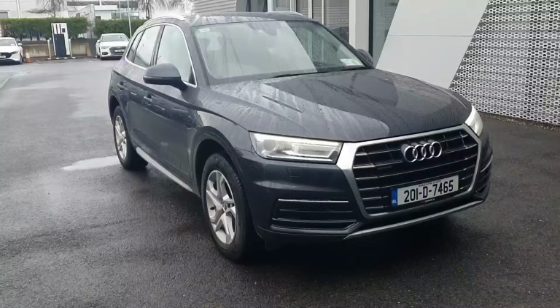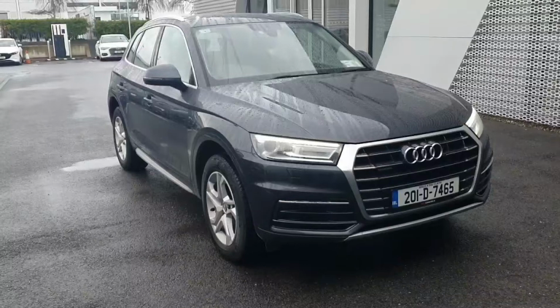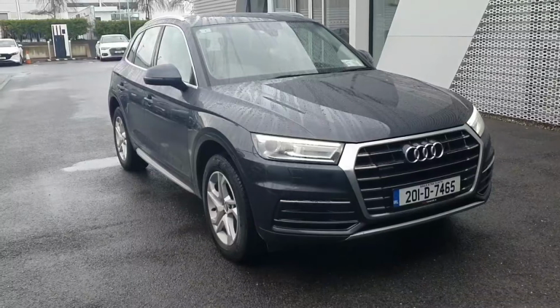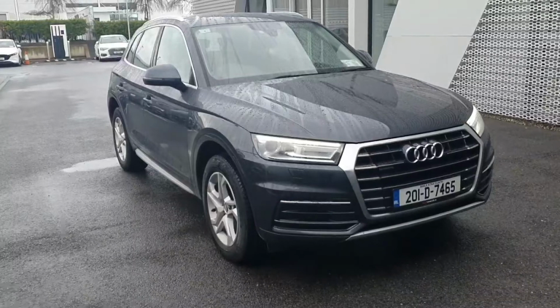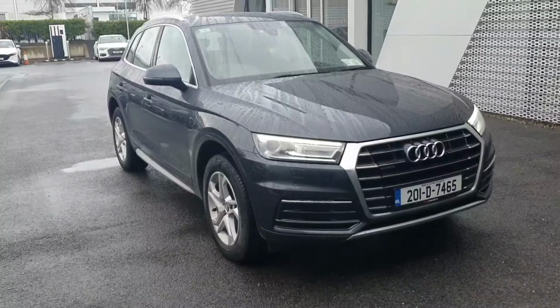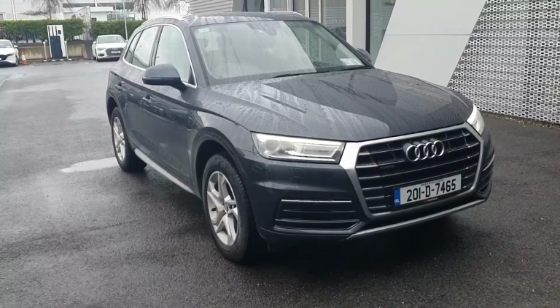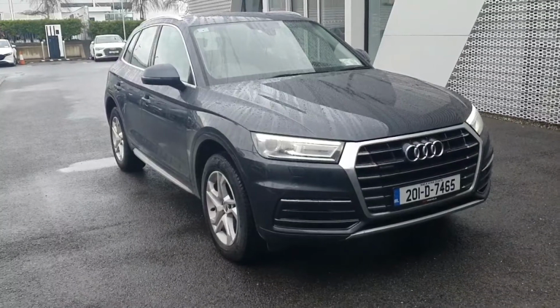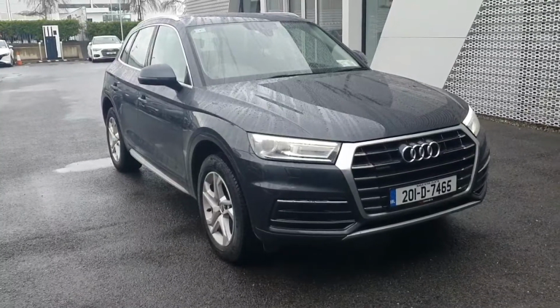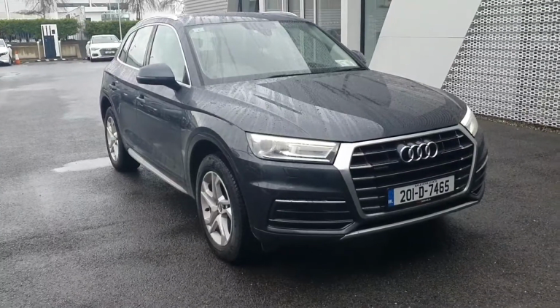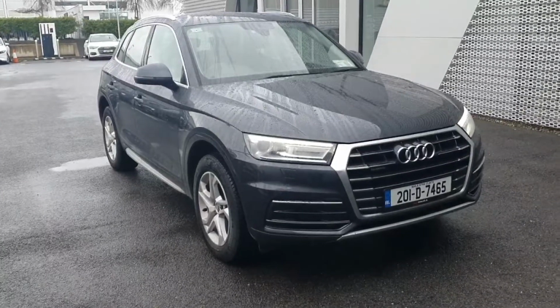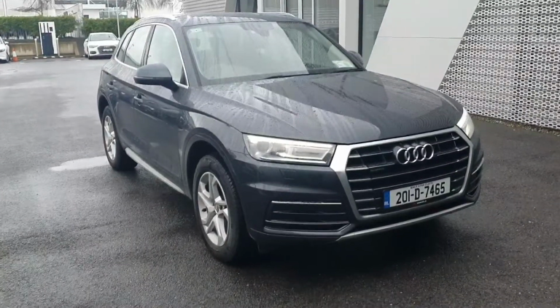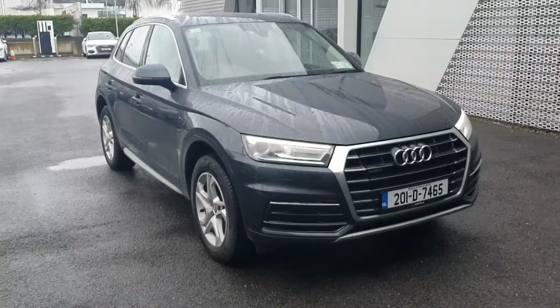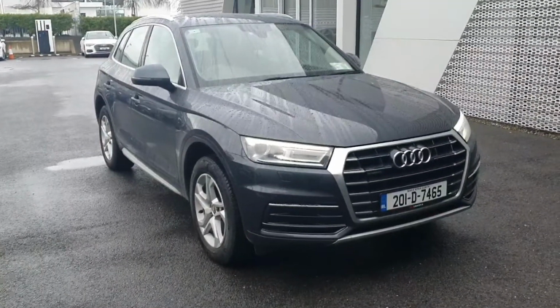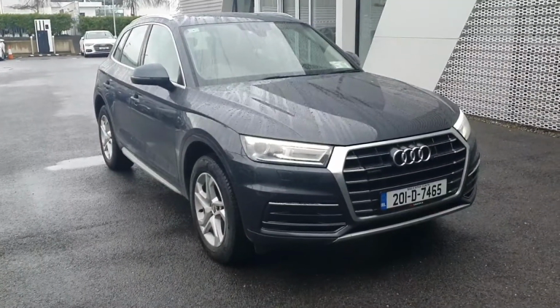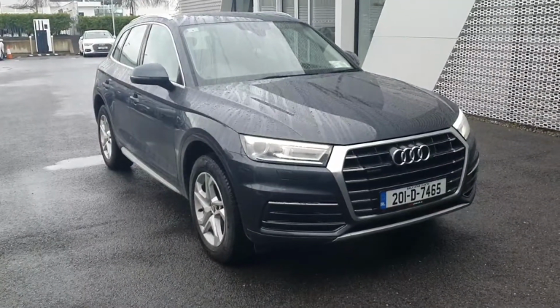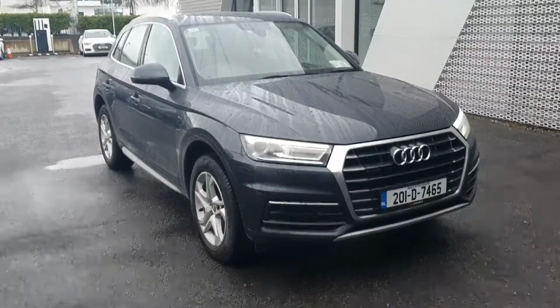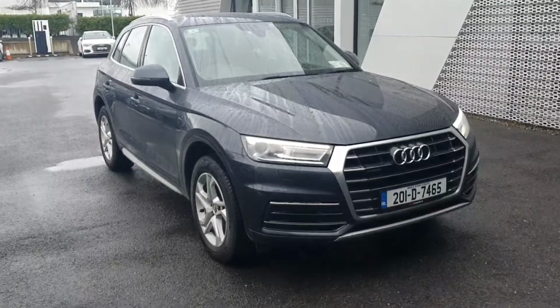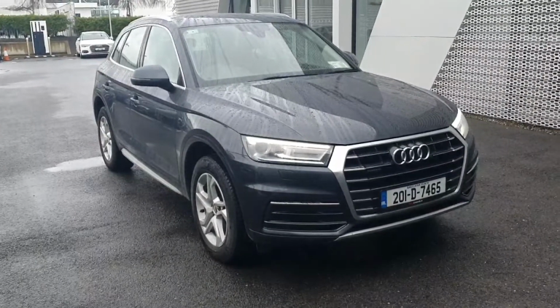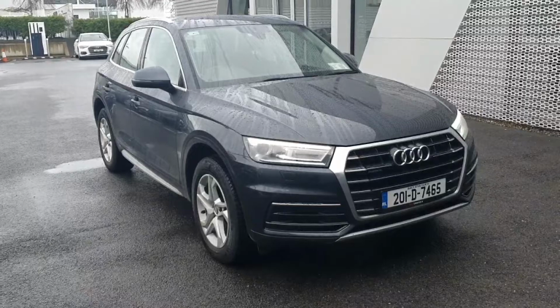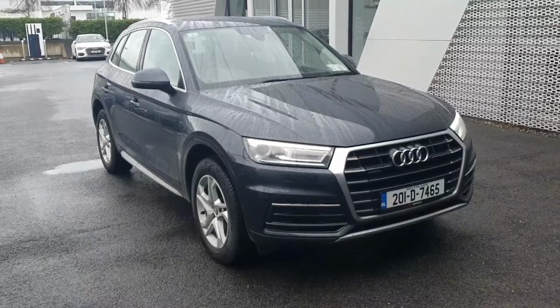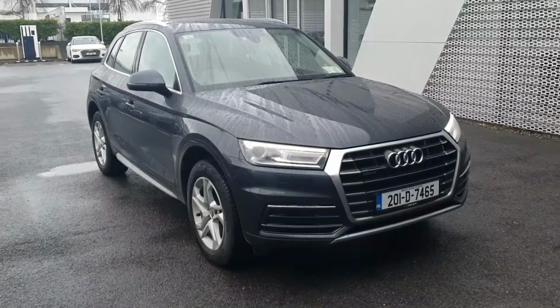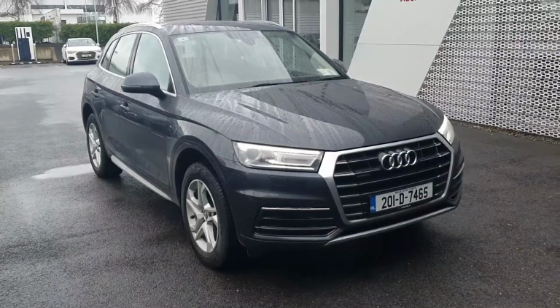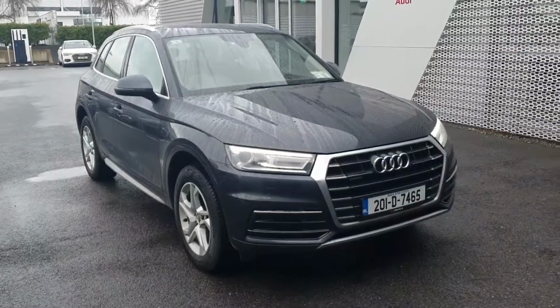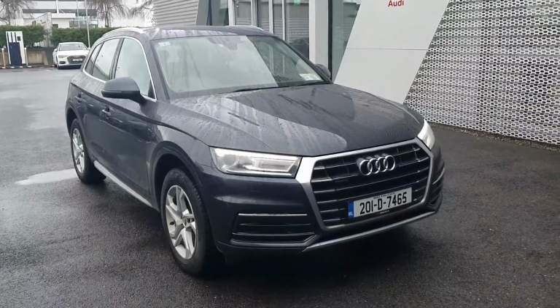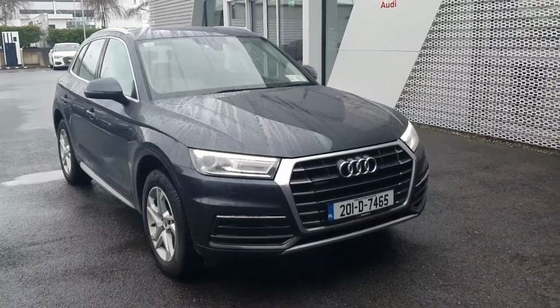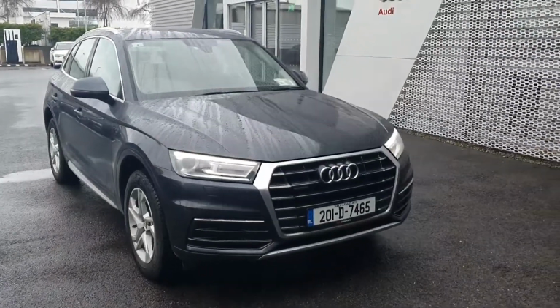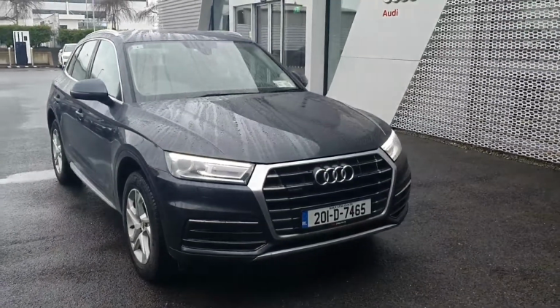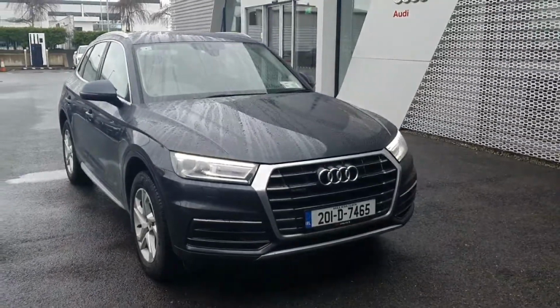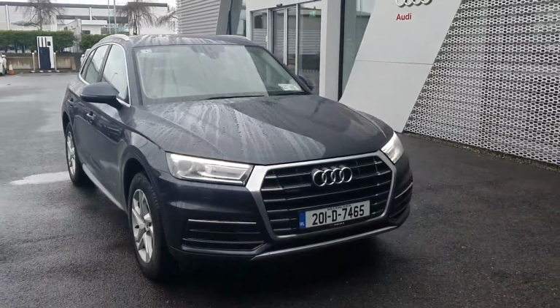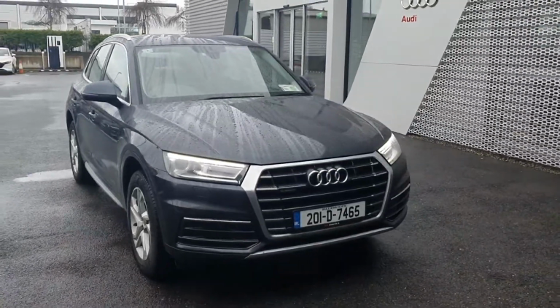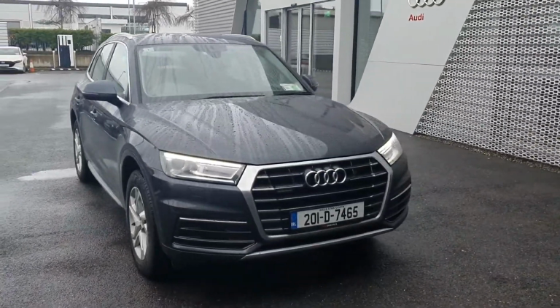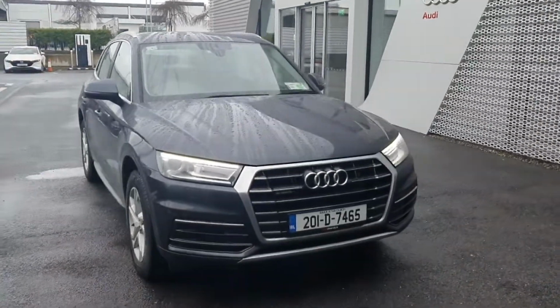Hello and welcome to Audi Limerick Online Sales Inquiries. Here today we have a 201 Audi Q5, 2.0L TDI, 190 brake horsepower, Quattro S-Tronic.